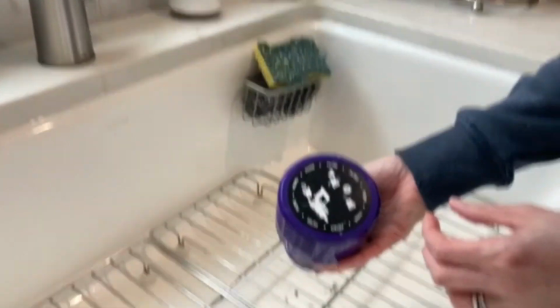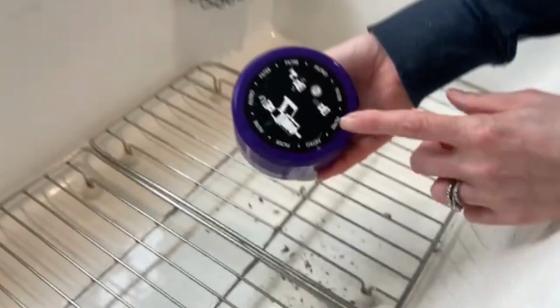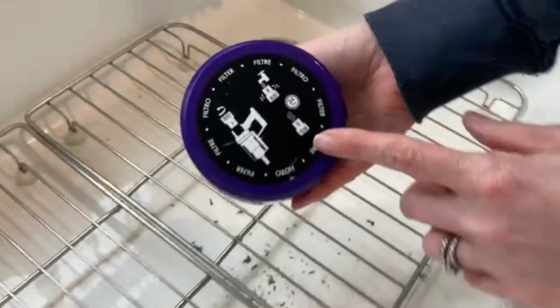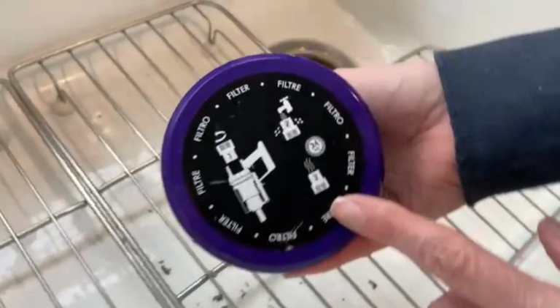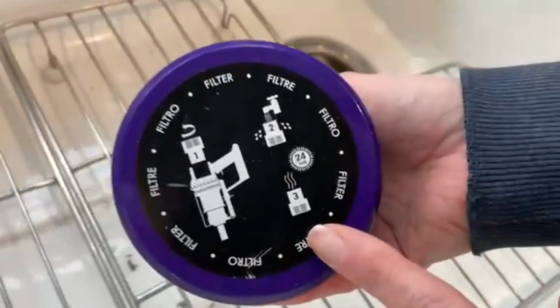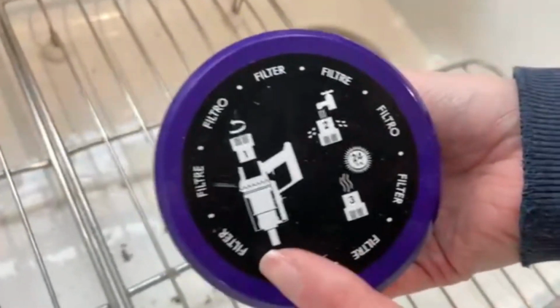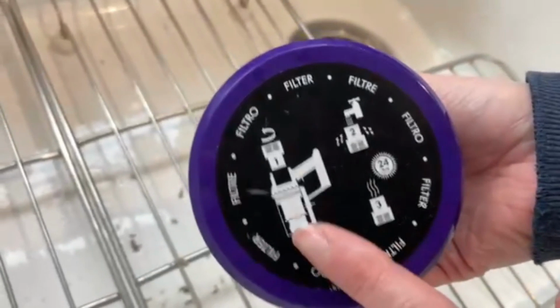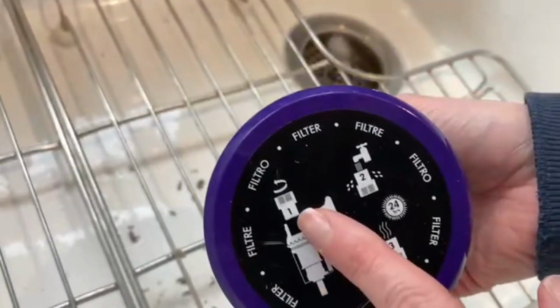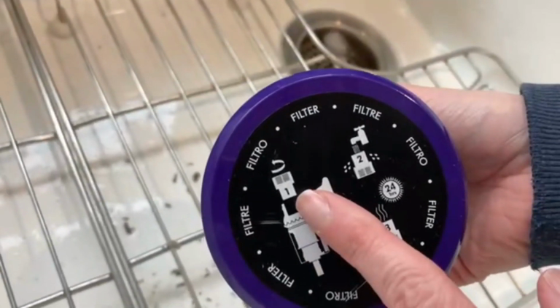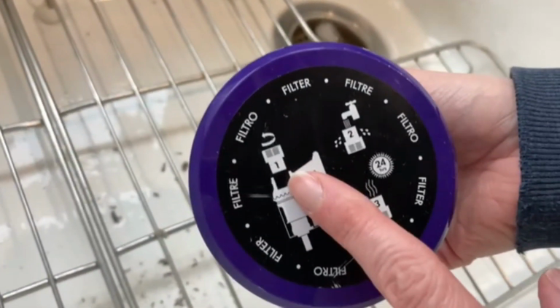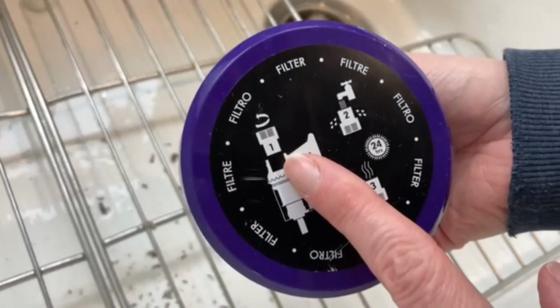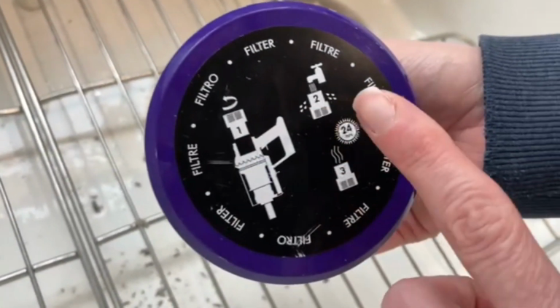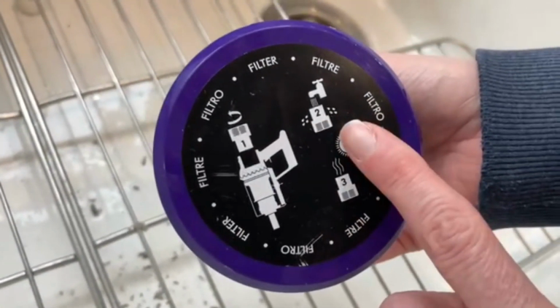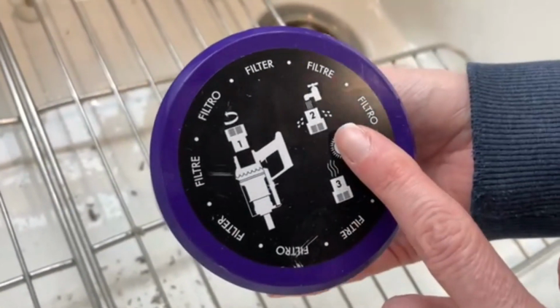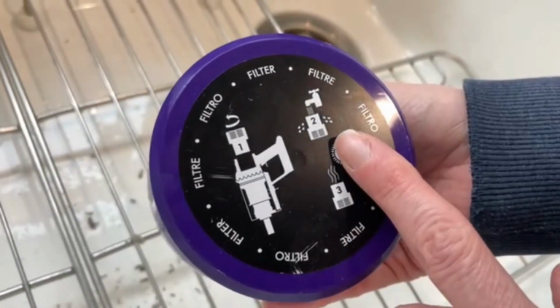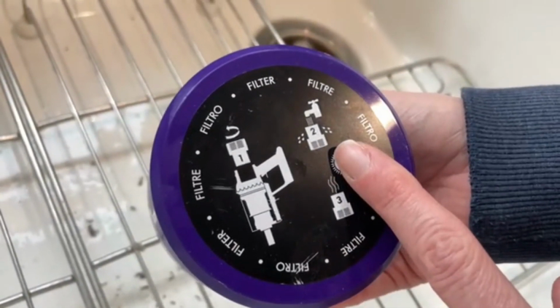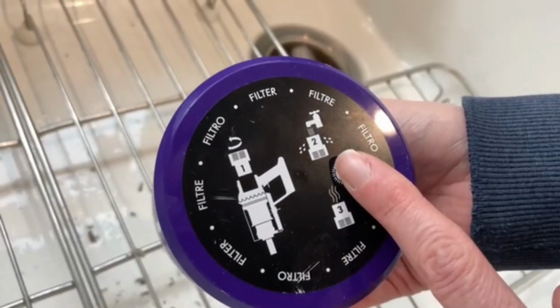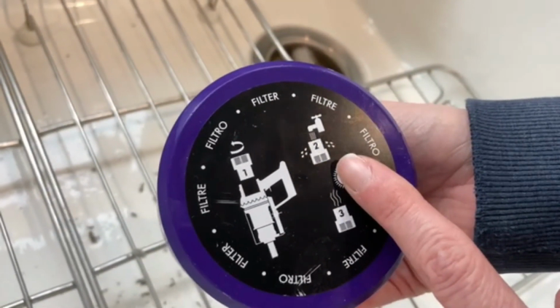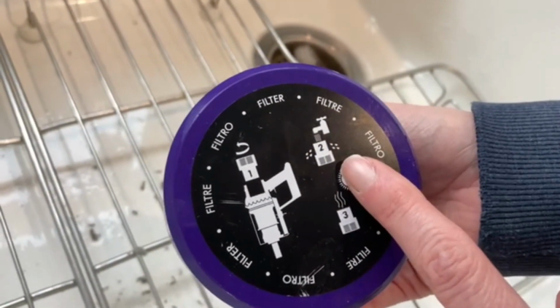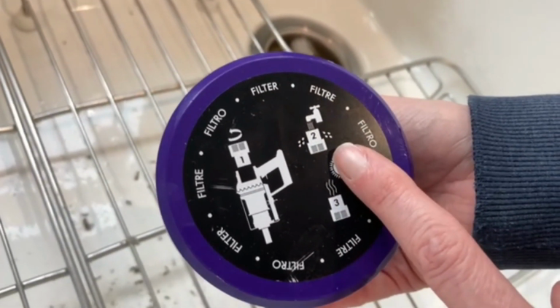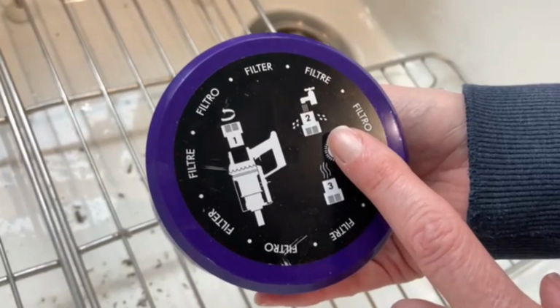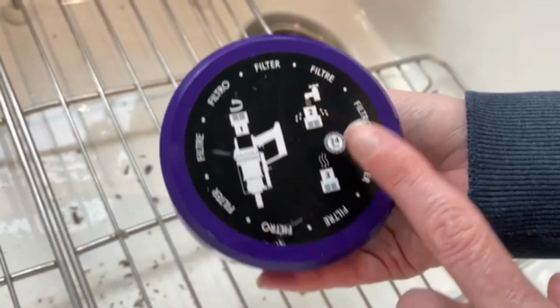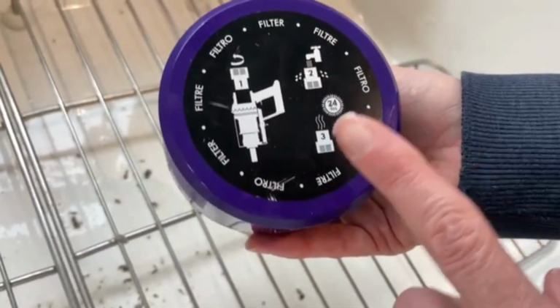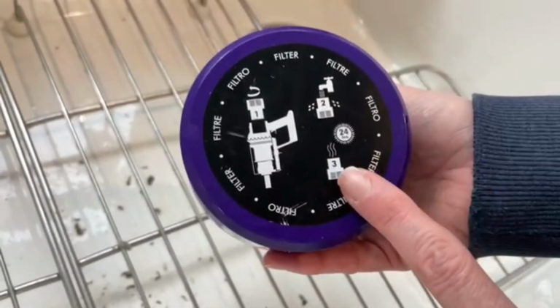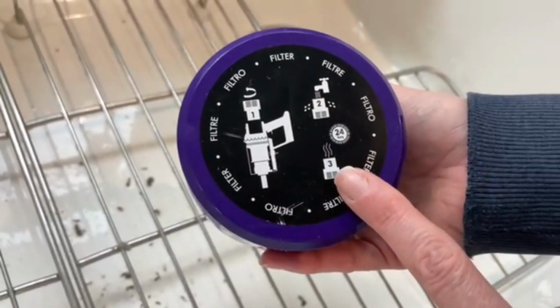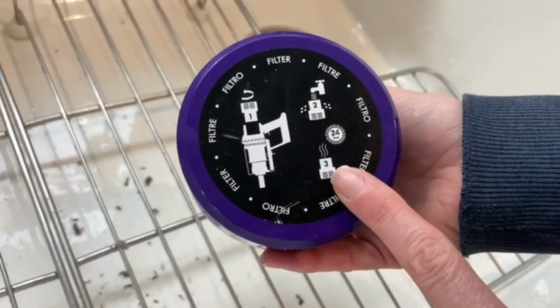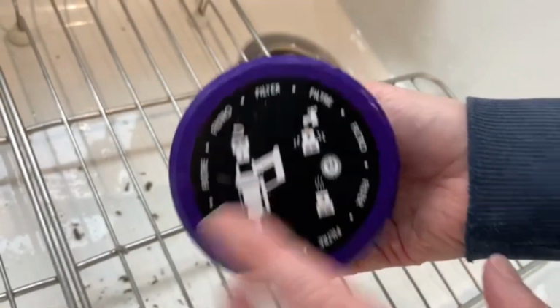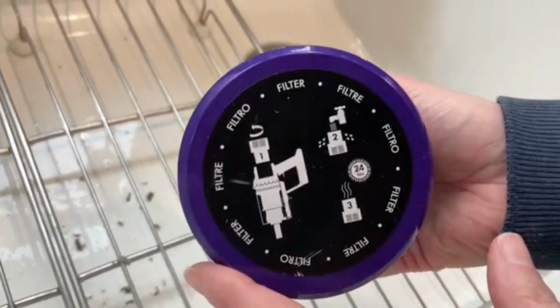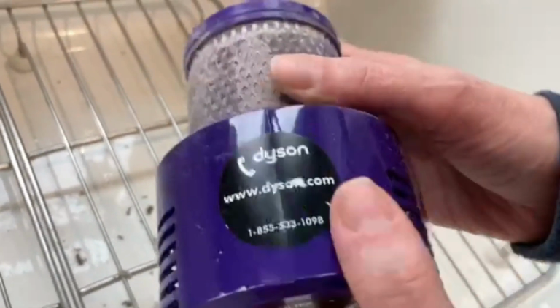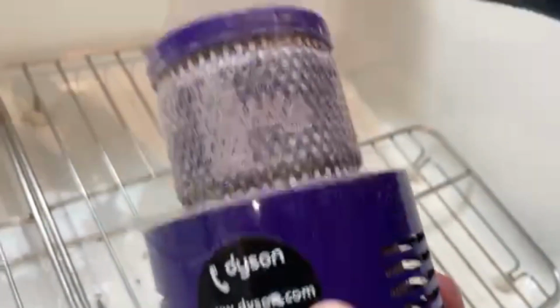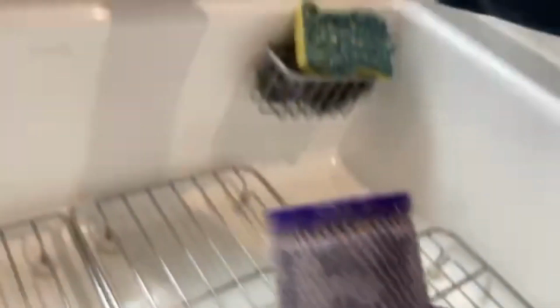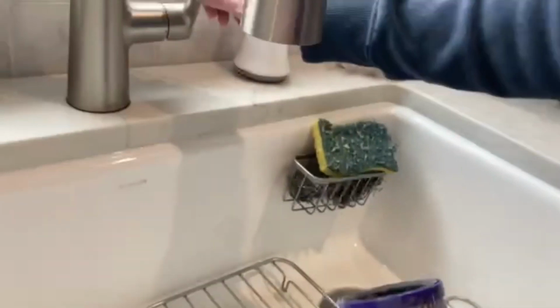So if you look on your filter, it shows you — you remove it and then you're going to clean it with some cold tap water, and then you're going to let it air dry for 24 hours.